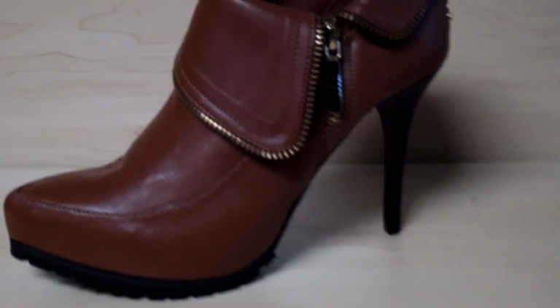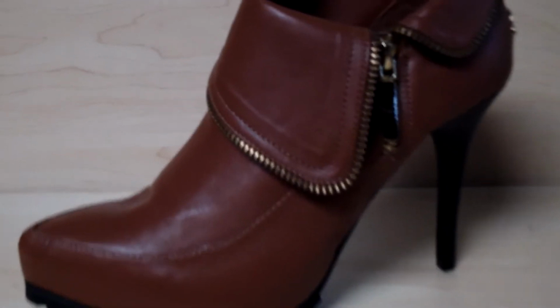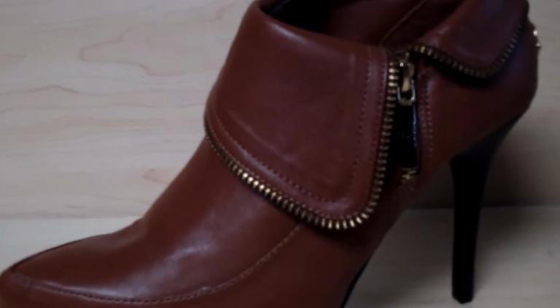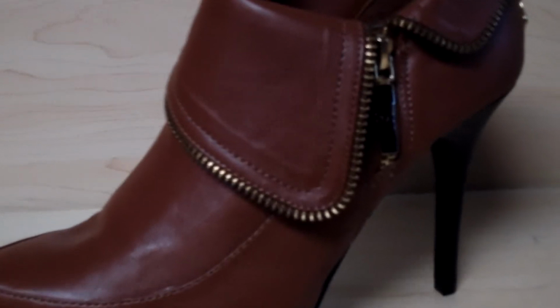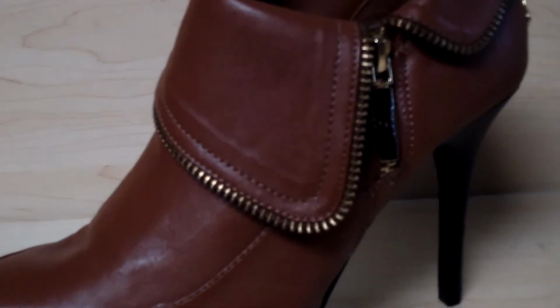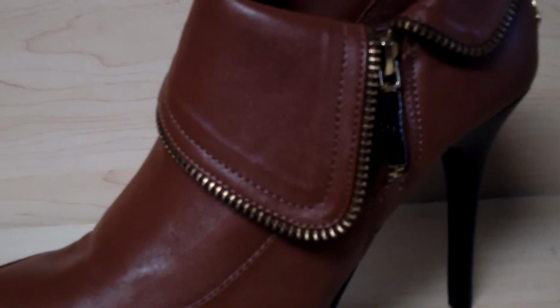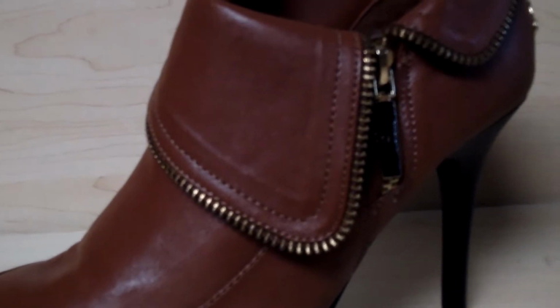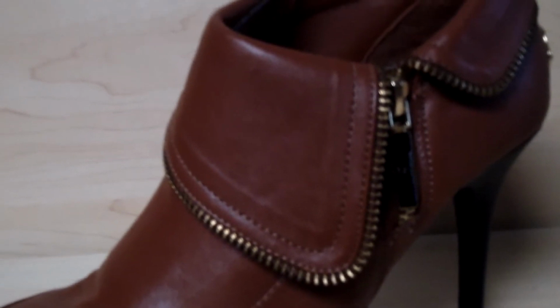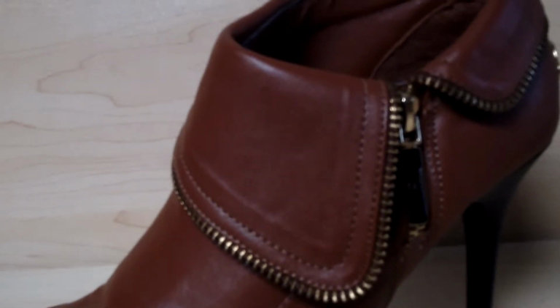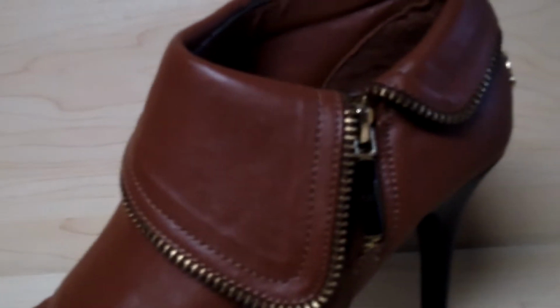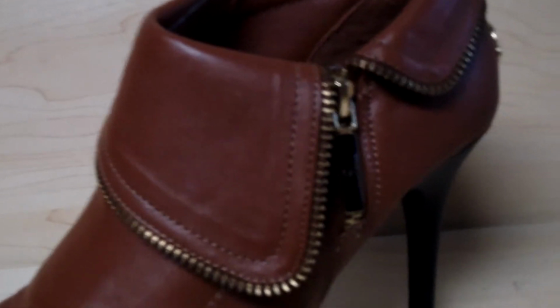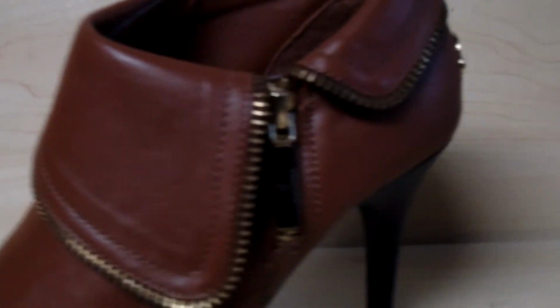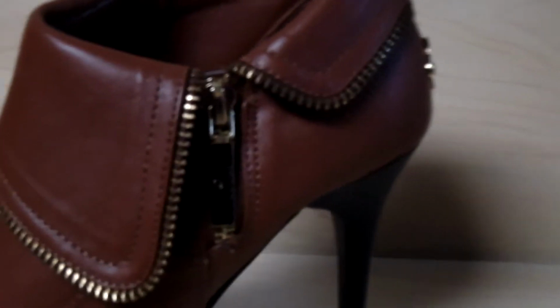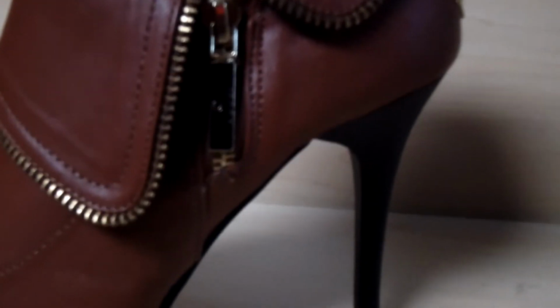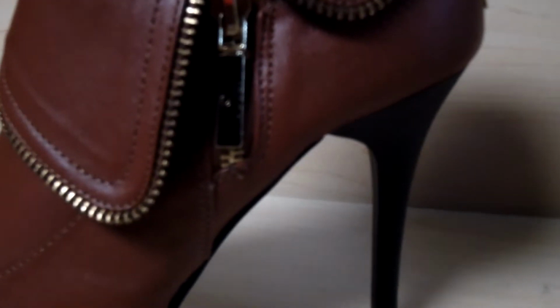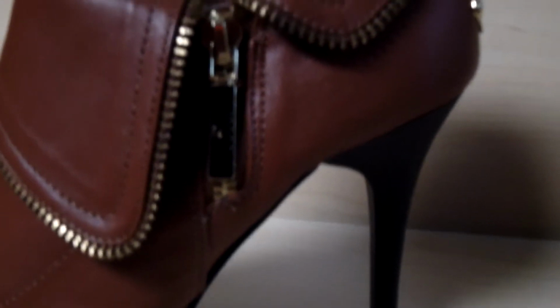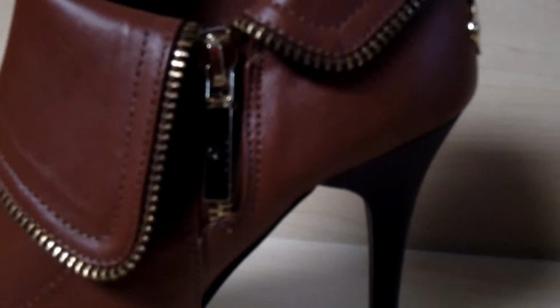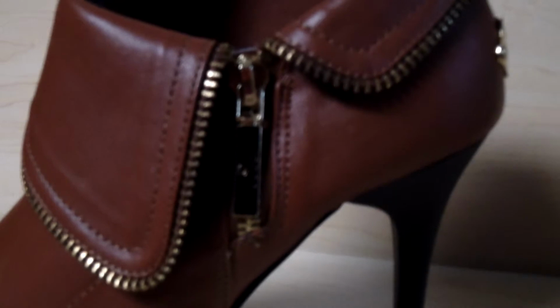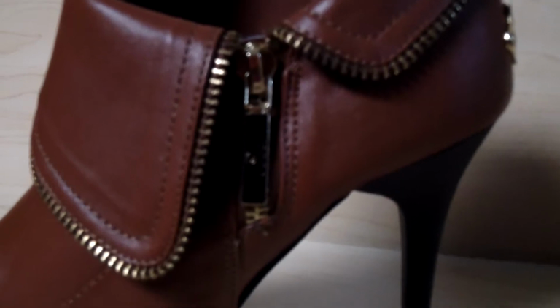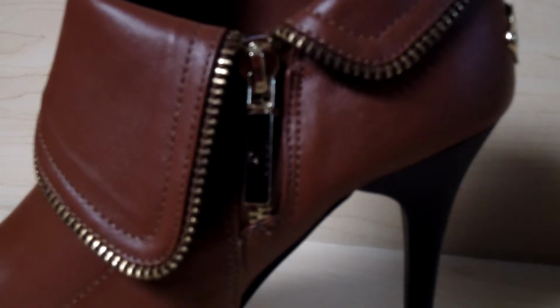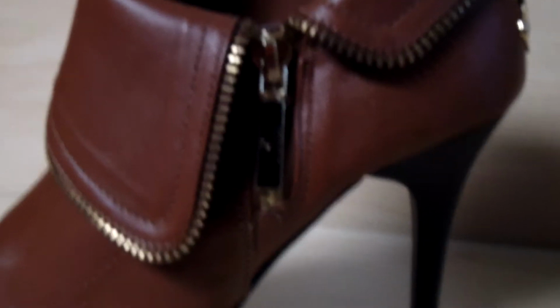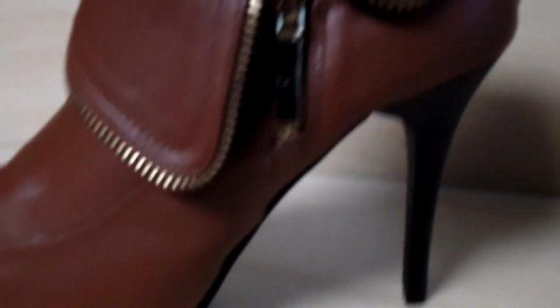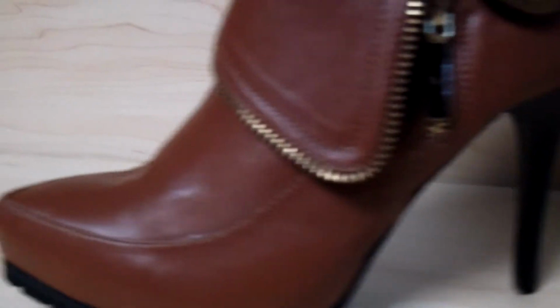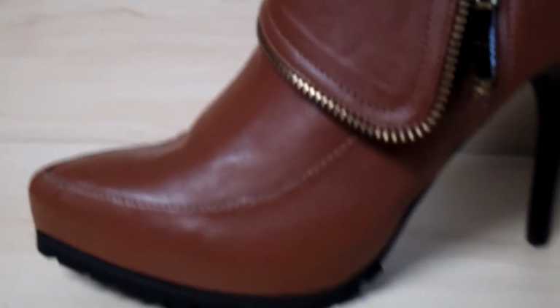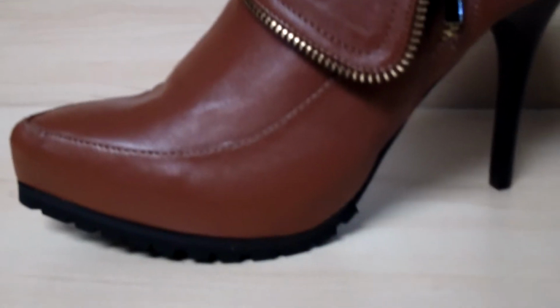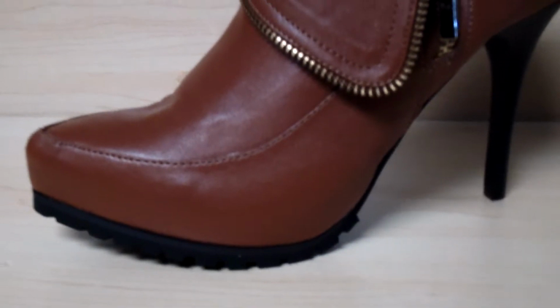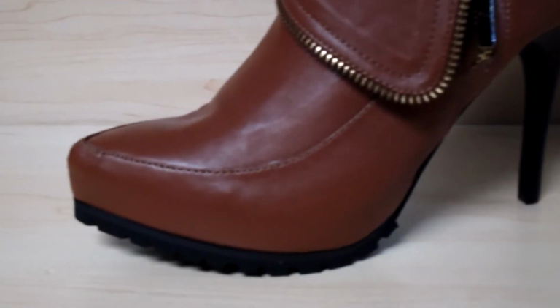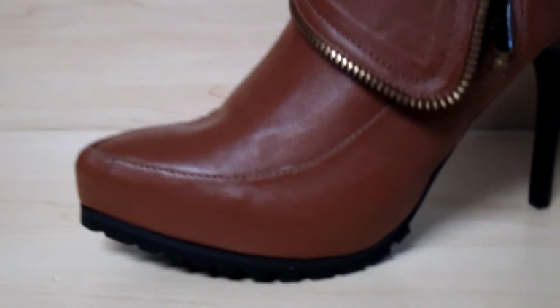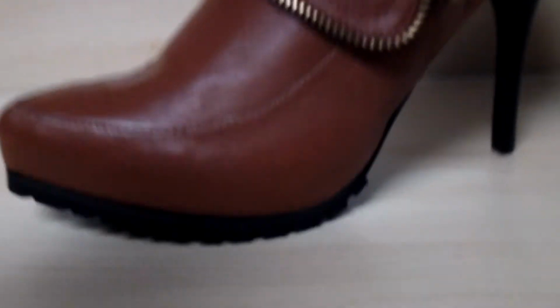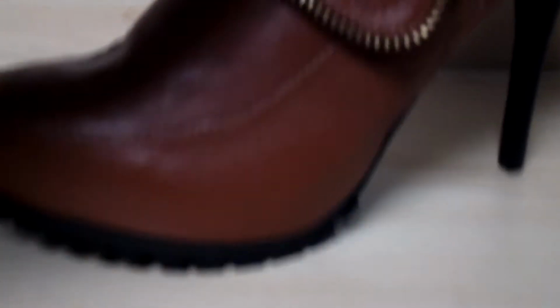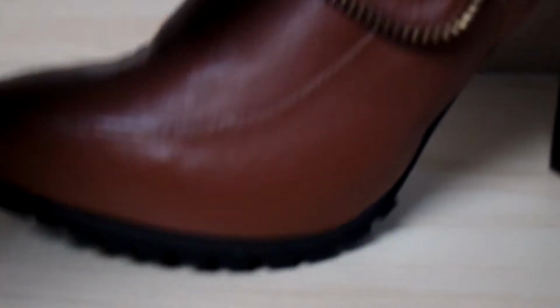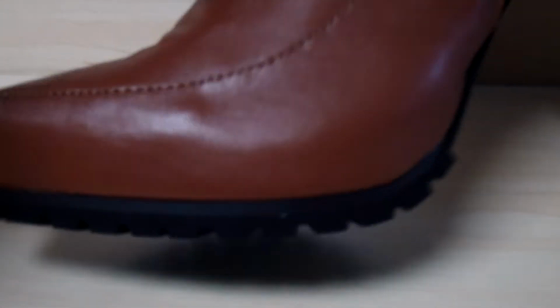It has a gold zipper around the shoe. It zips up on the side. It has grip on the bottom of the heel.